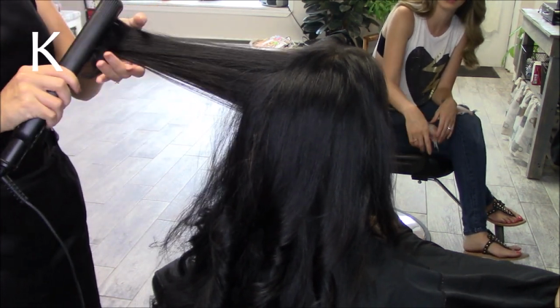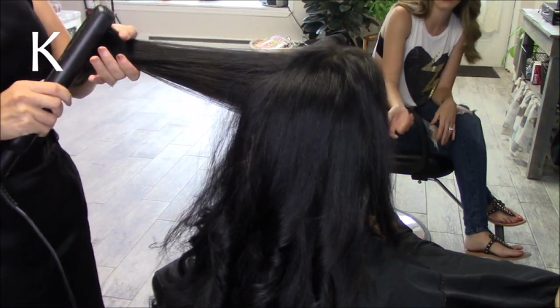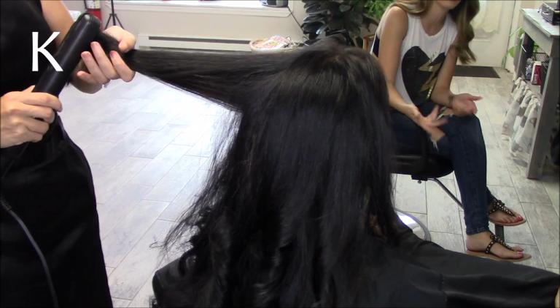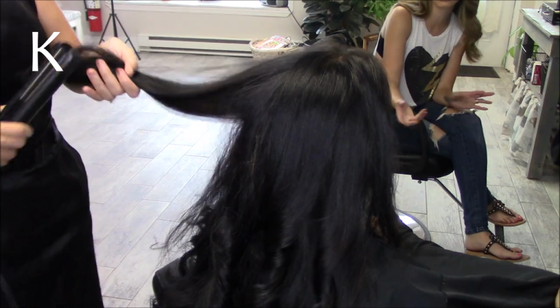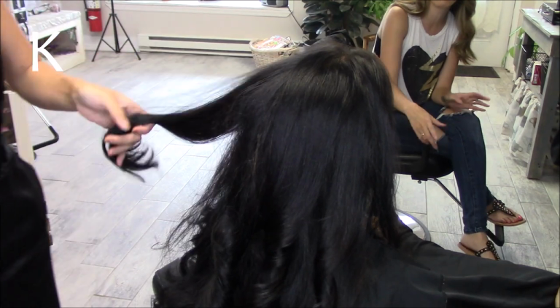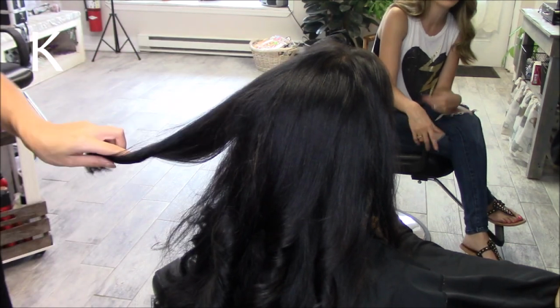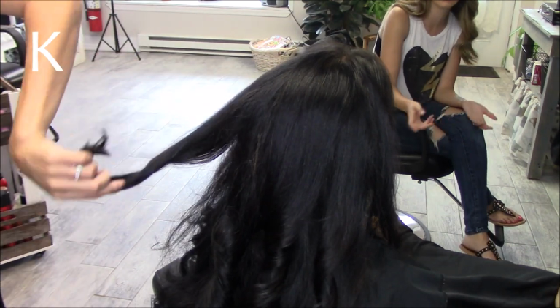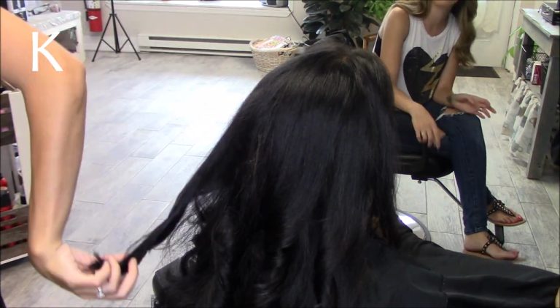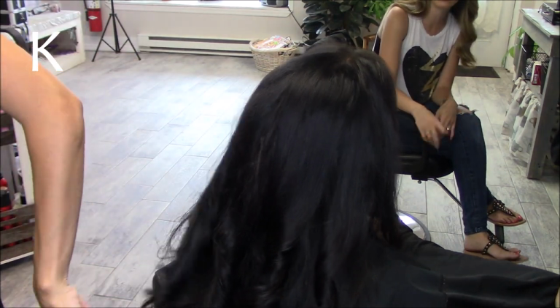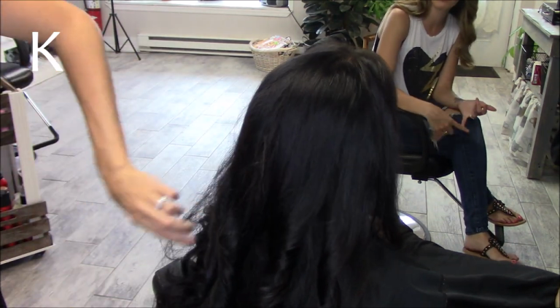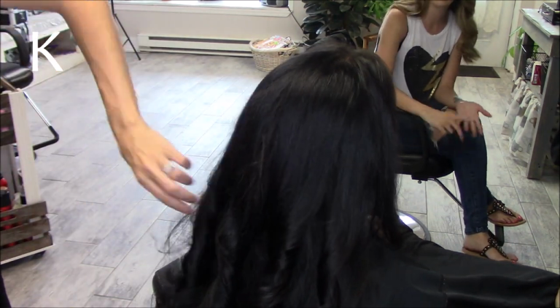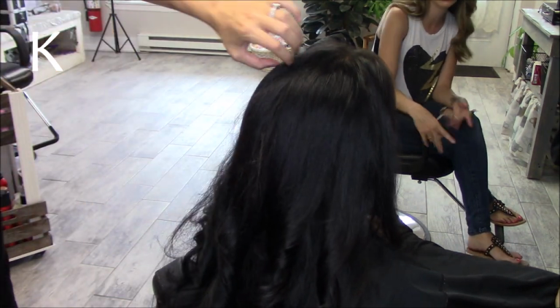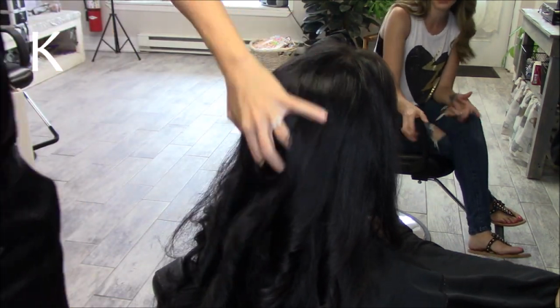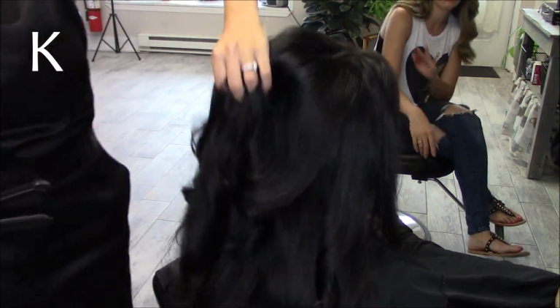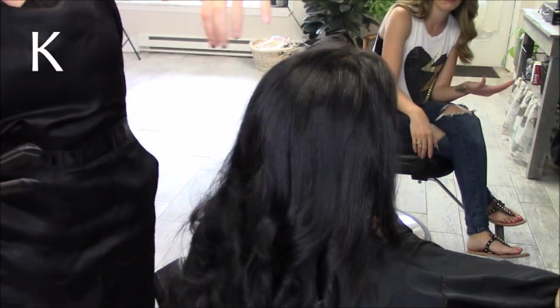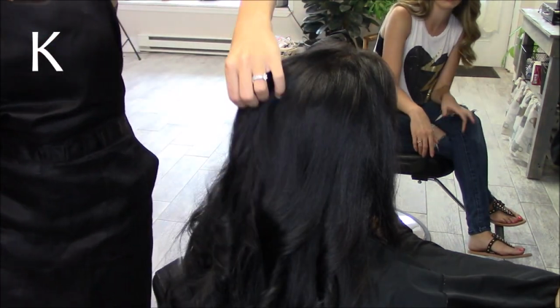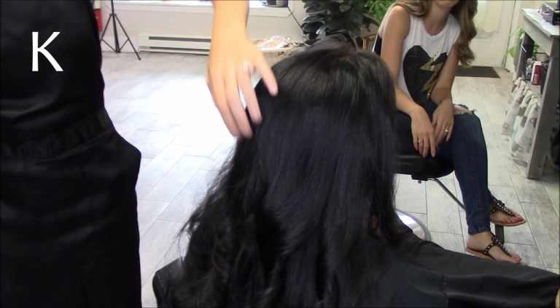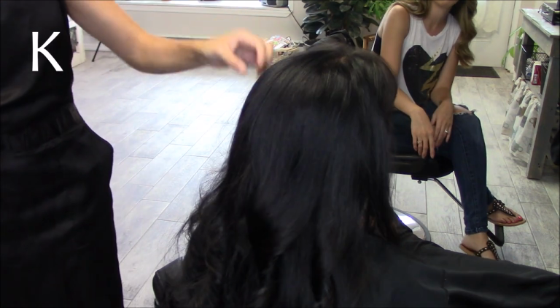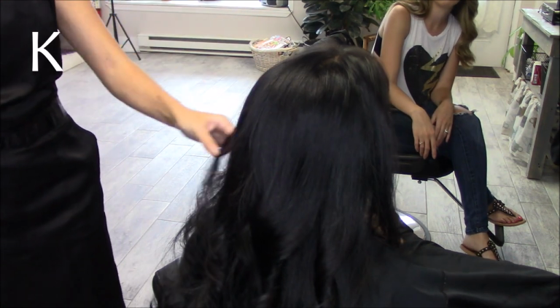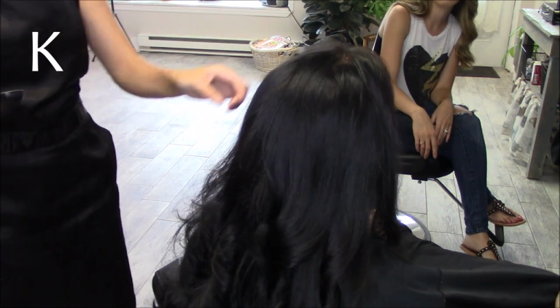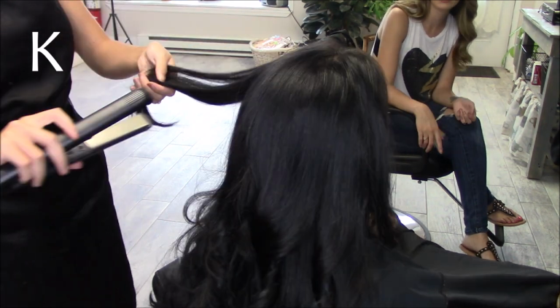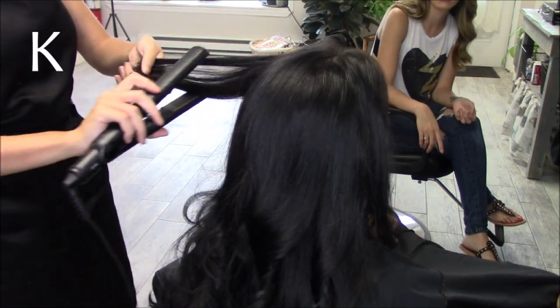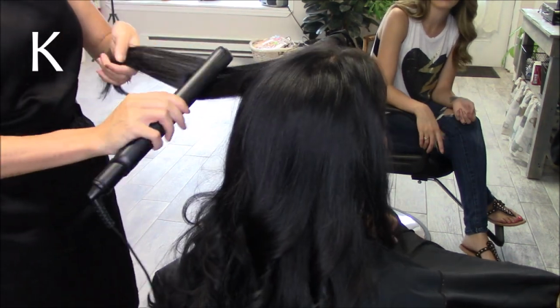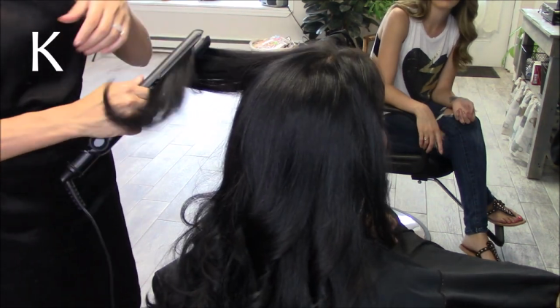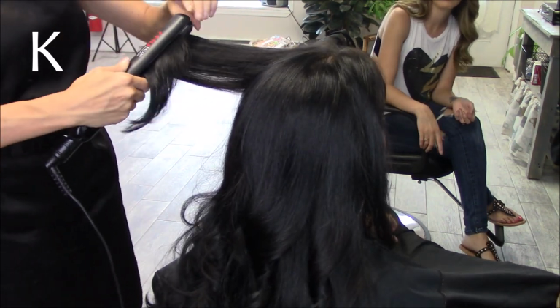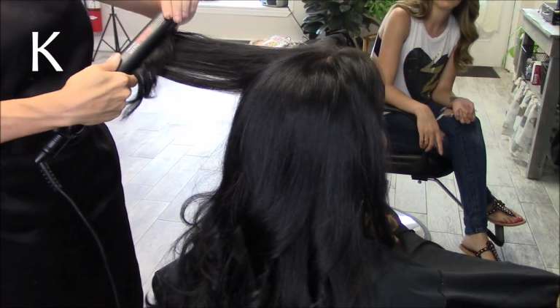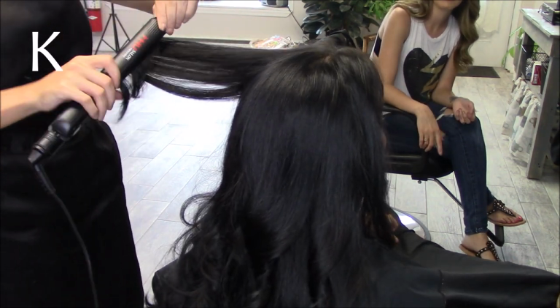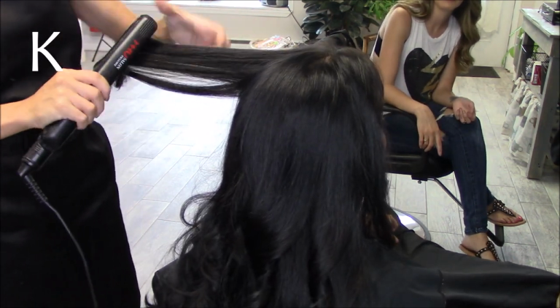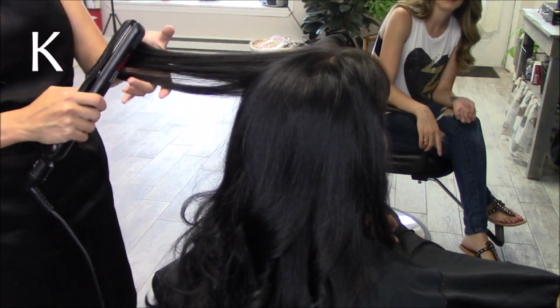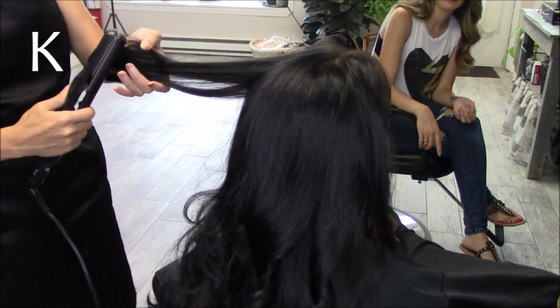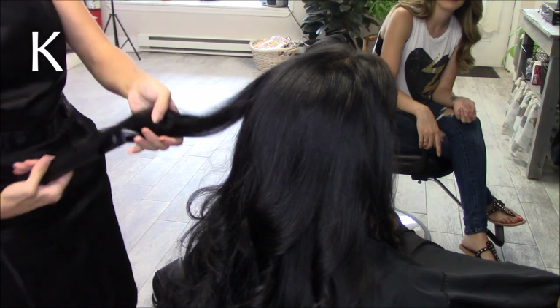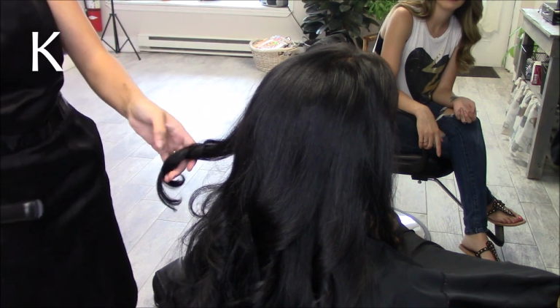So it is a ceramic iron. It controls frizz and makes hair healthy and shiny. It has 3D floating plates so that it goes through the hair smoothly. The plates suit any hair type — so long, short — it's great for everything.